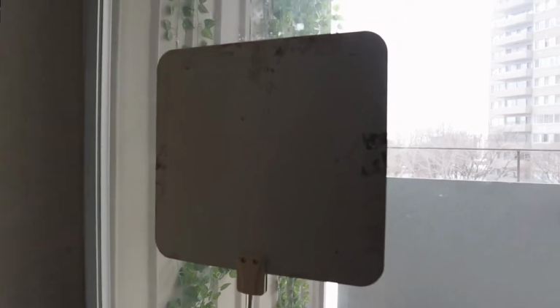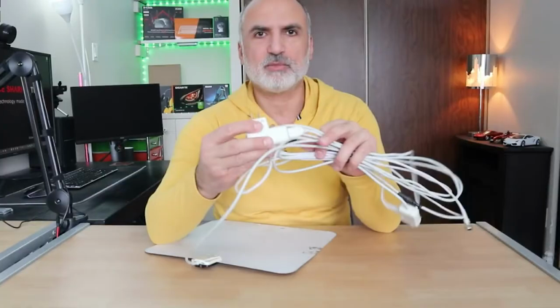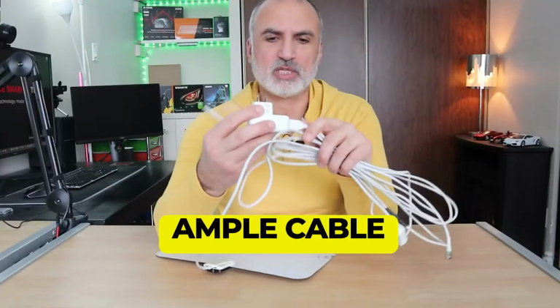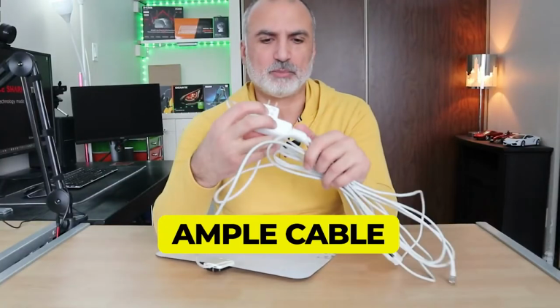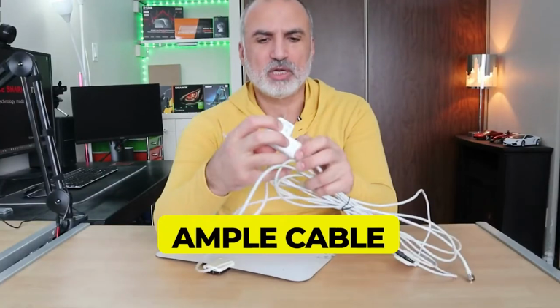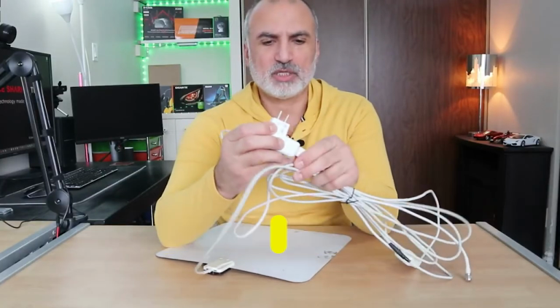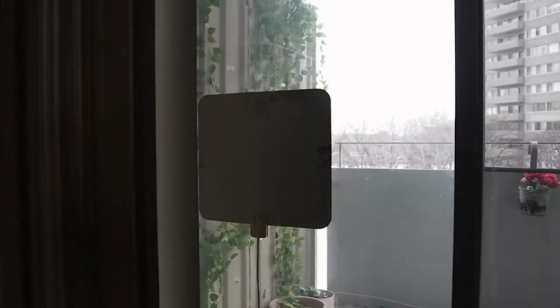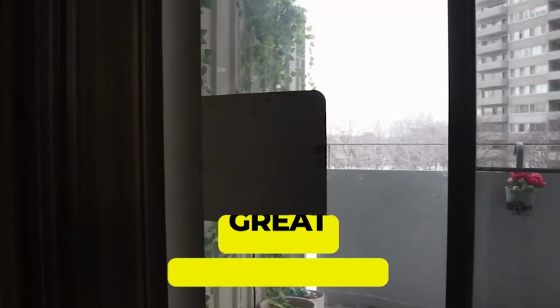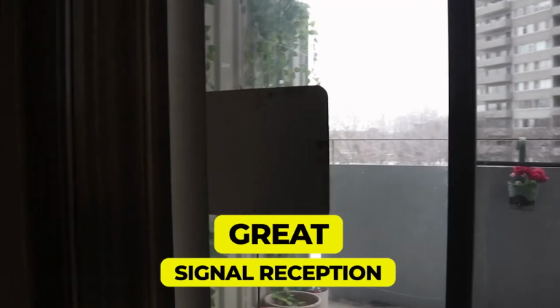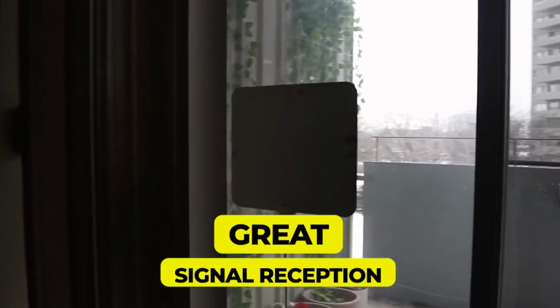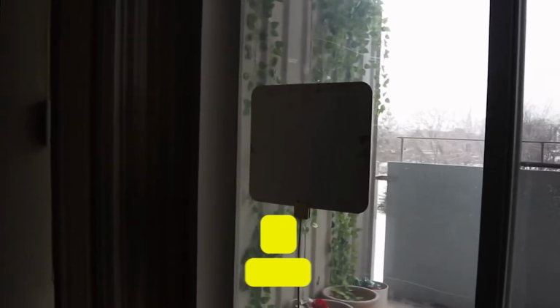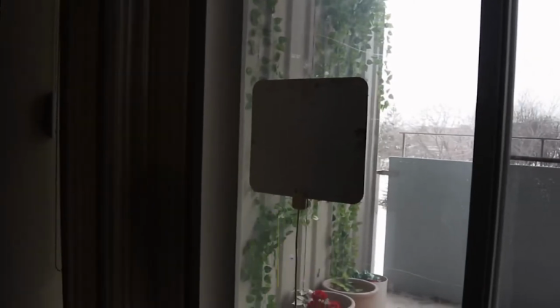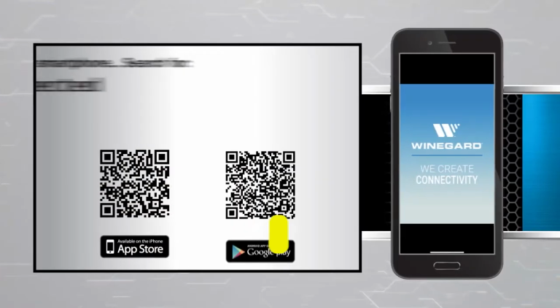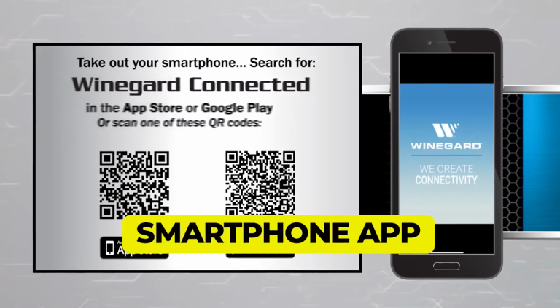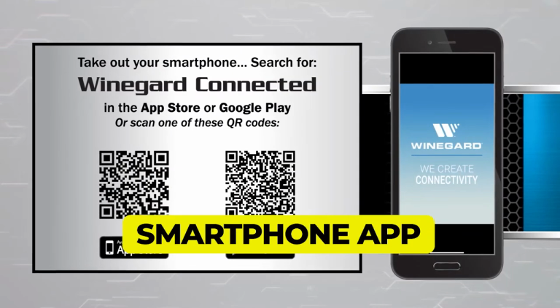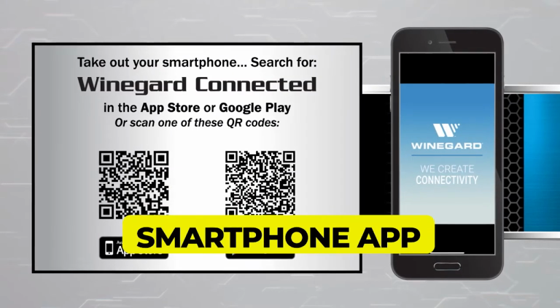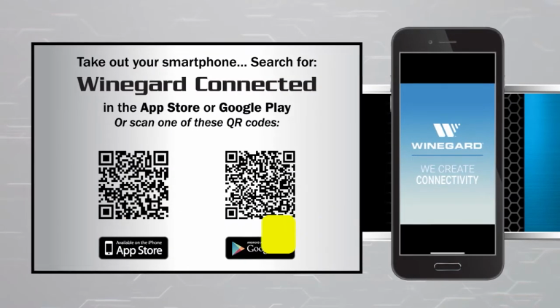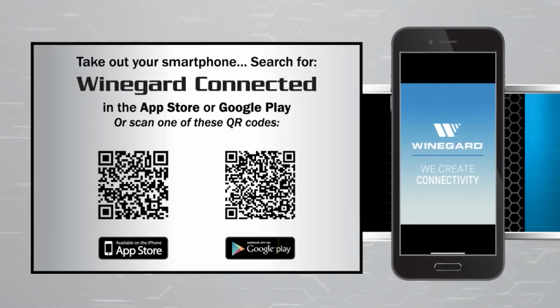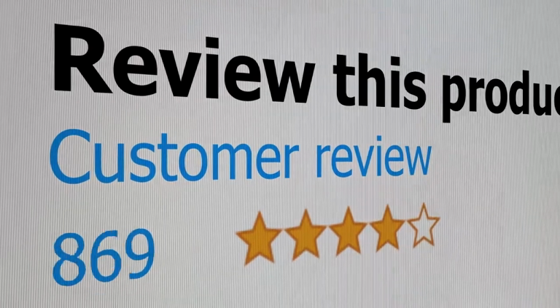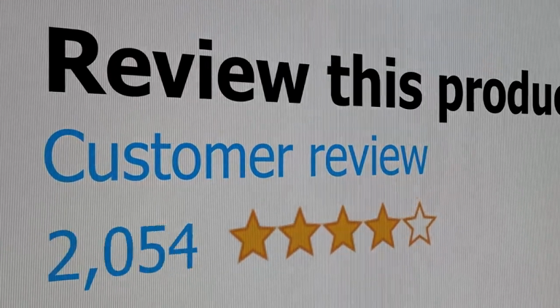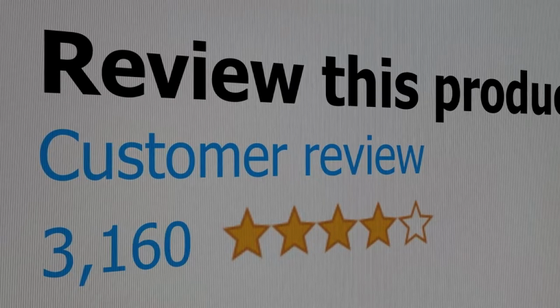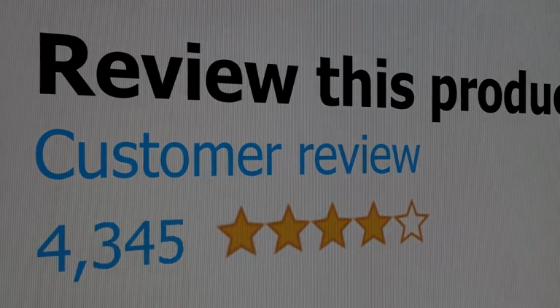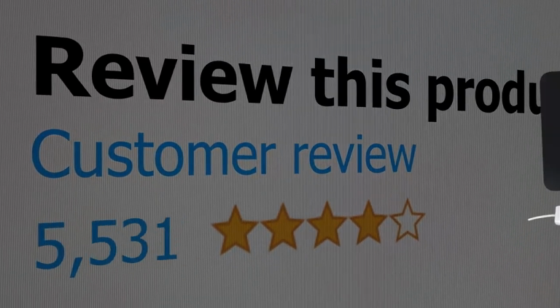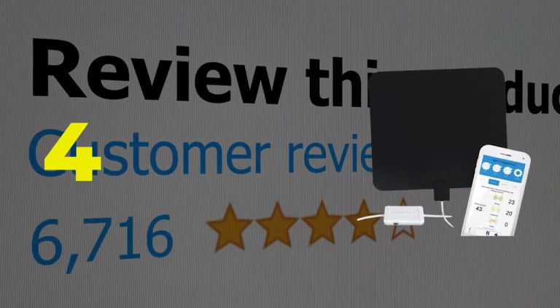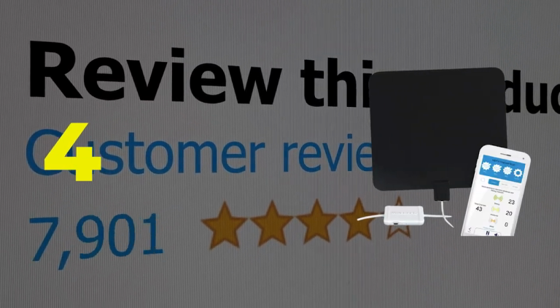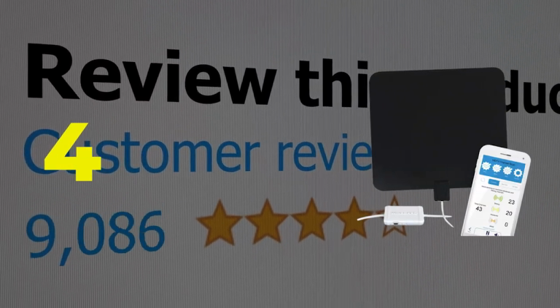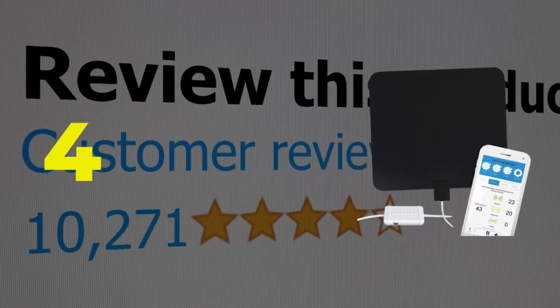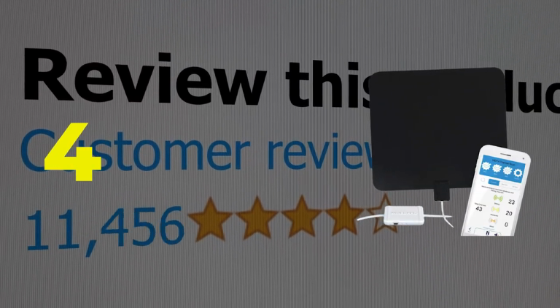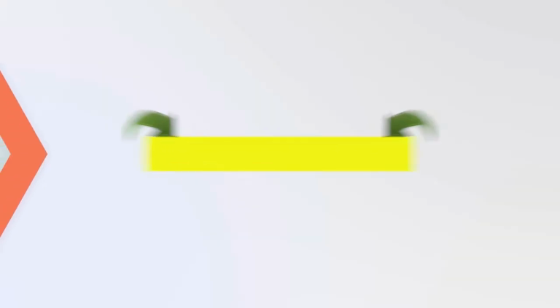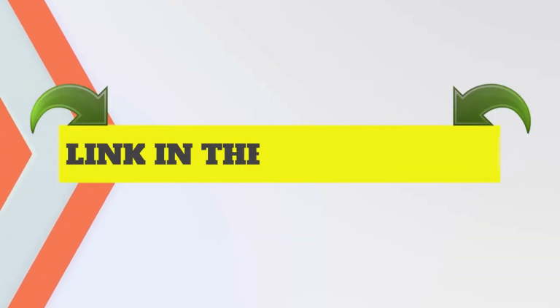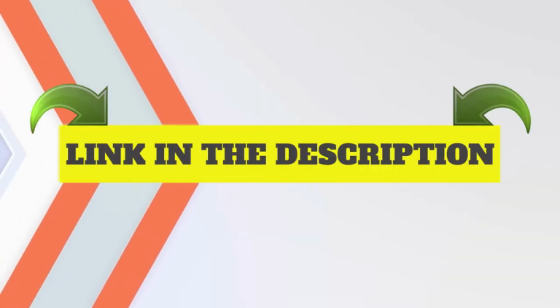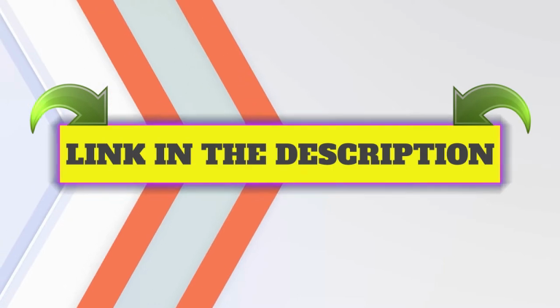Here are the main features of this product: ample cable to work with, great signal reception, and a smartphone app that makes things simple. This product's customer review is 4 out of 5. Click the link in description.